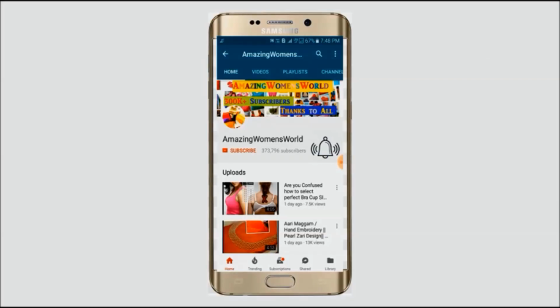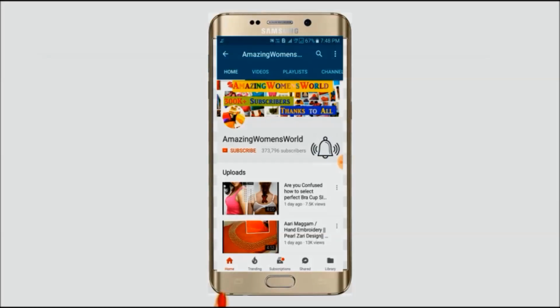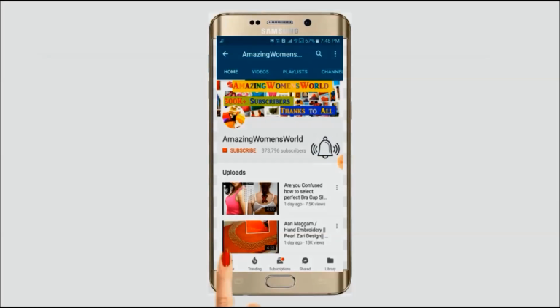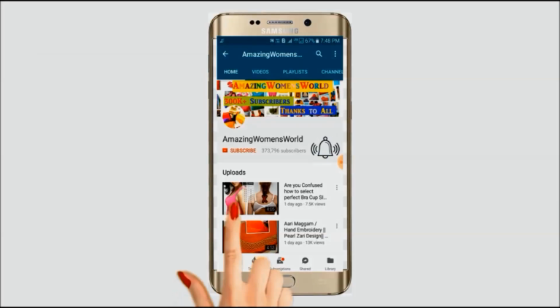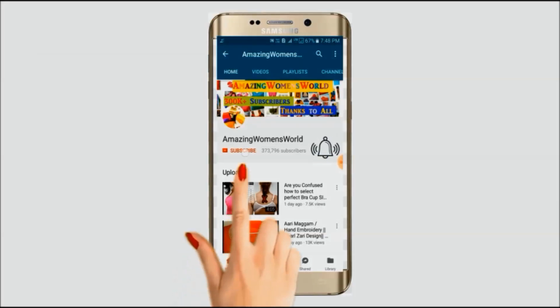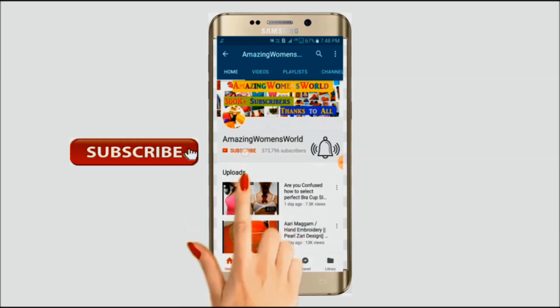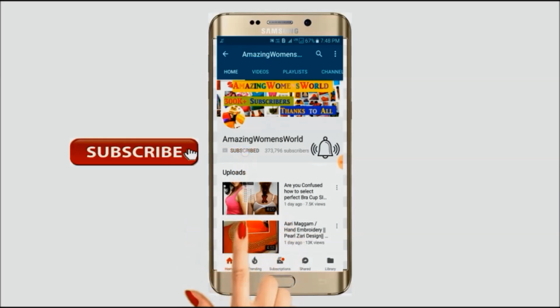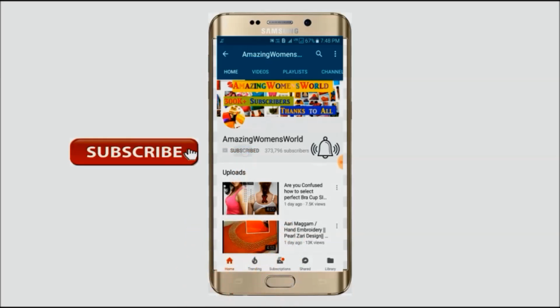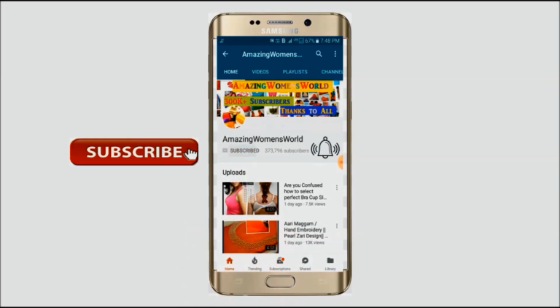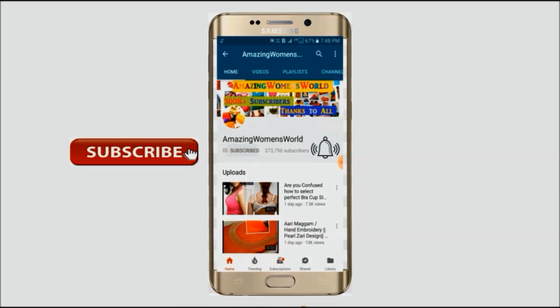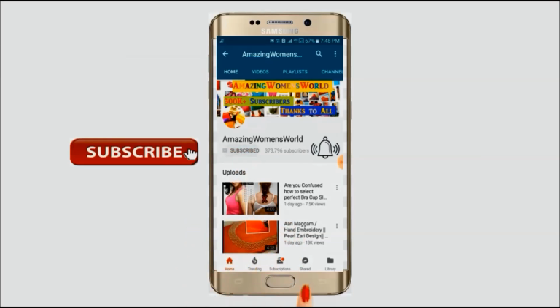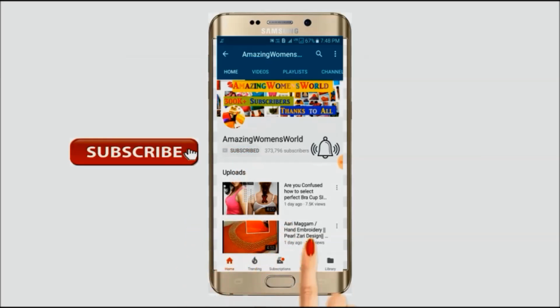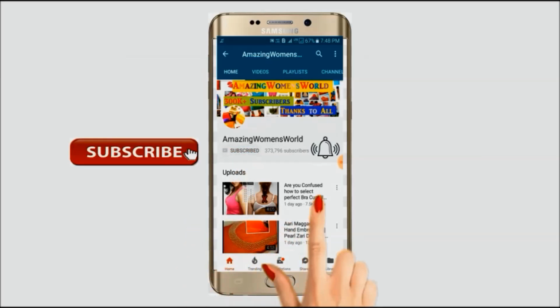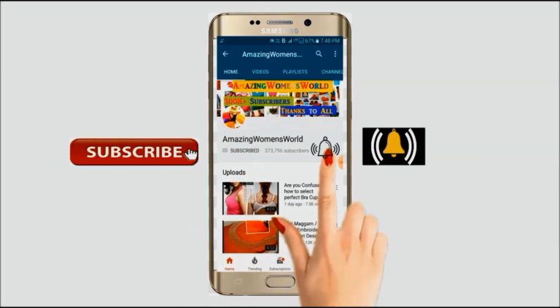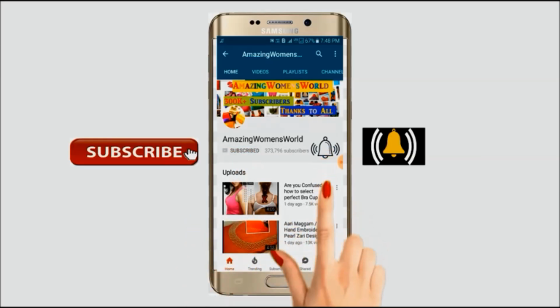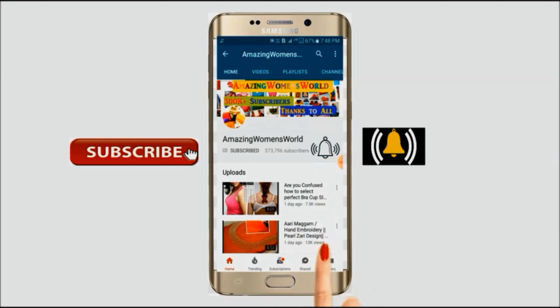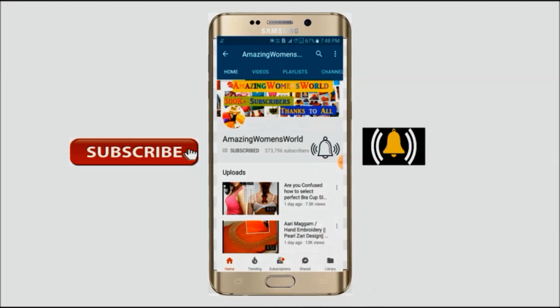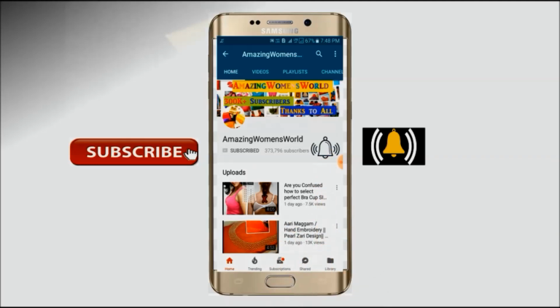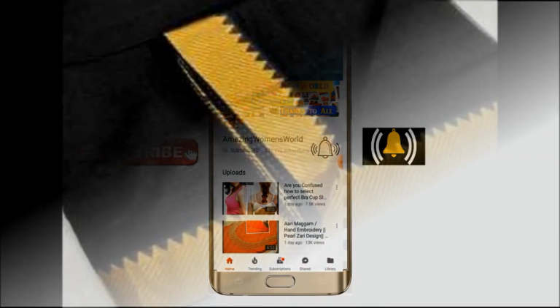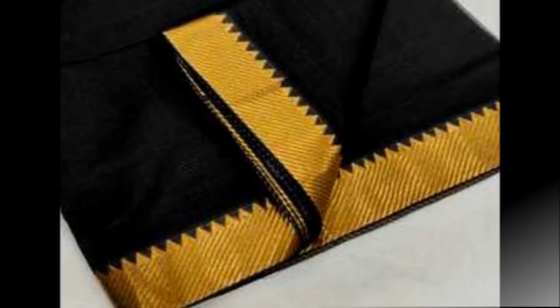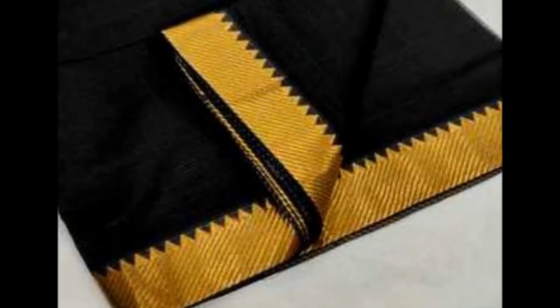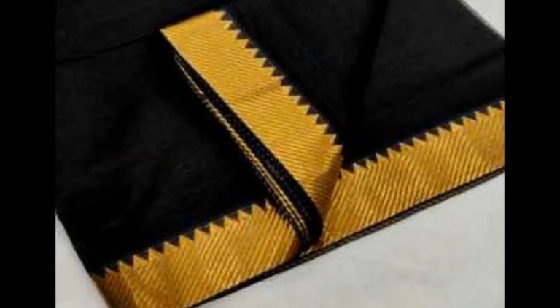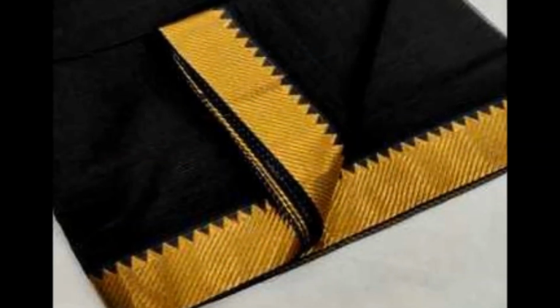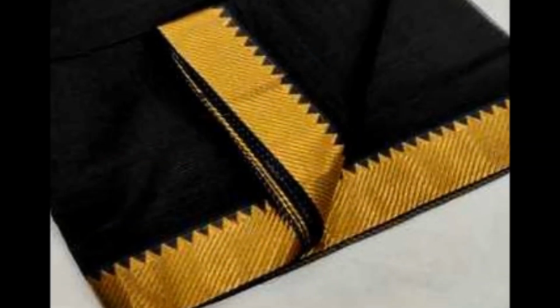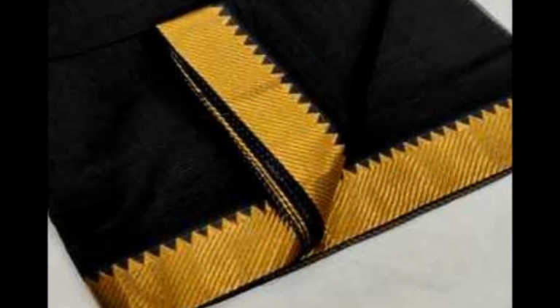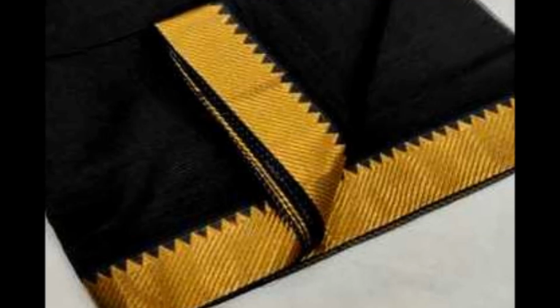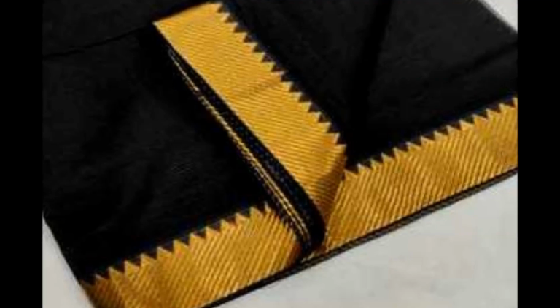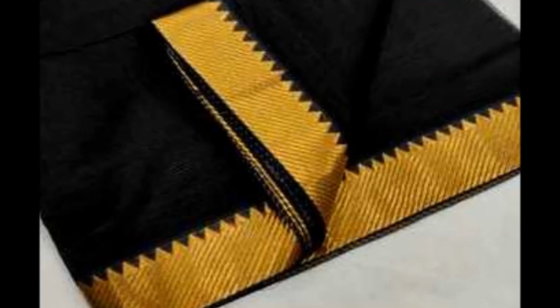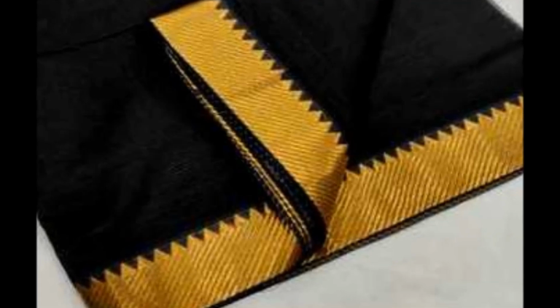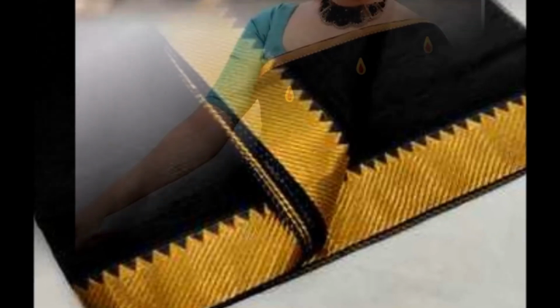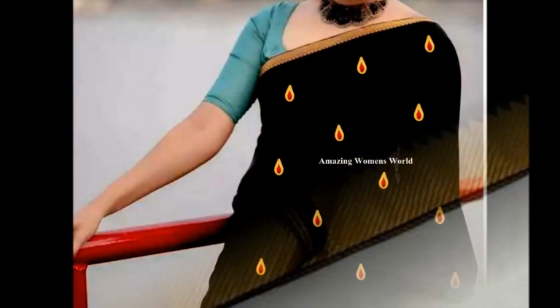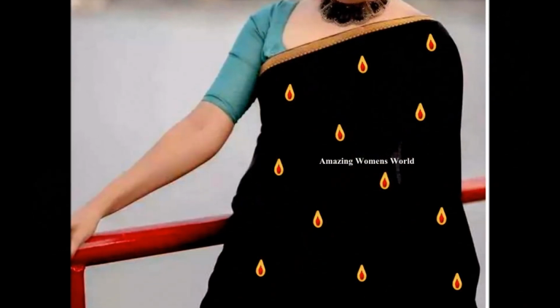Please hit the subscribe button and tap the bell icon for future notifications to watch more videos of latest fashions and trends. Thank you so much for your love. Hello friends, welcome back to our Mesooman's World. In this video, I have come to show you the designing on a plain sari to convert it into a new designer sari.